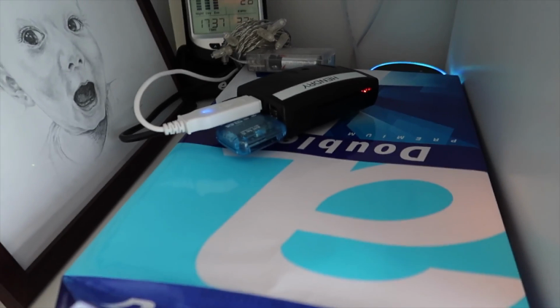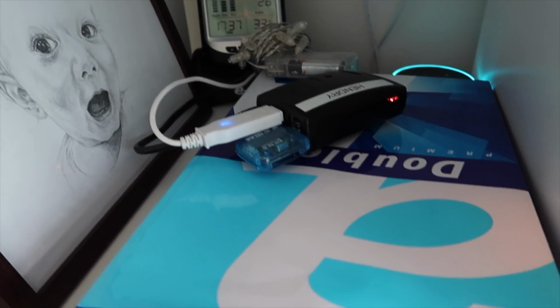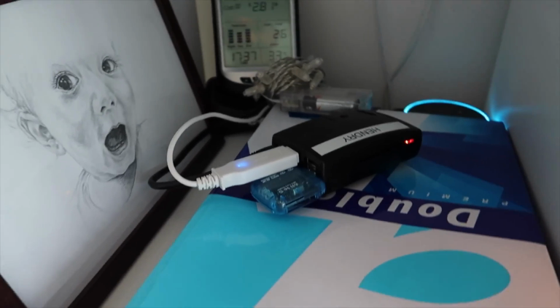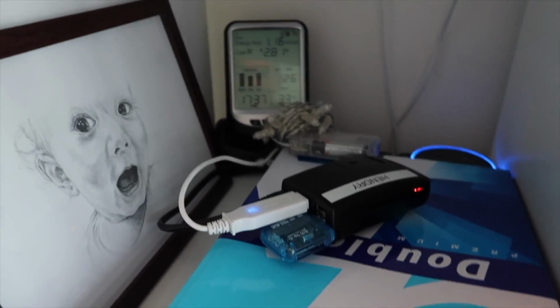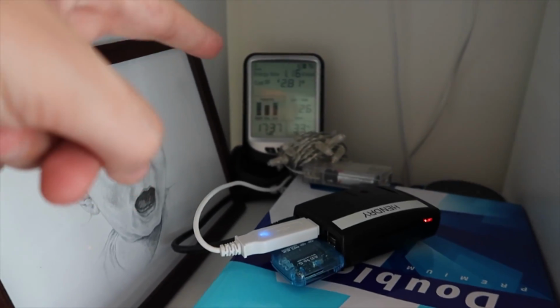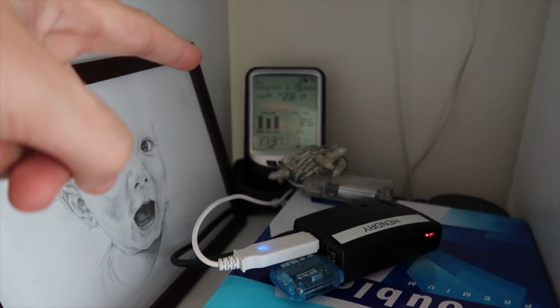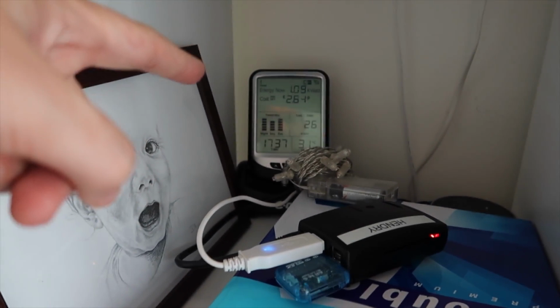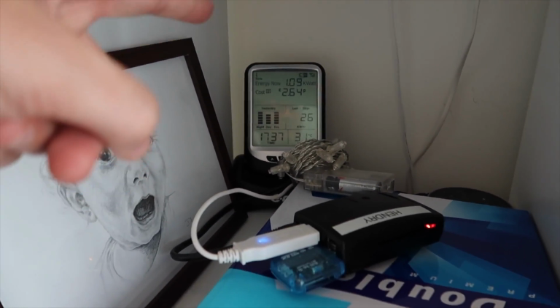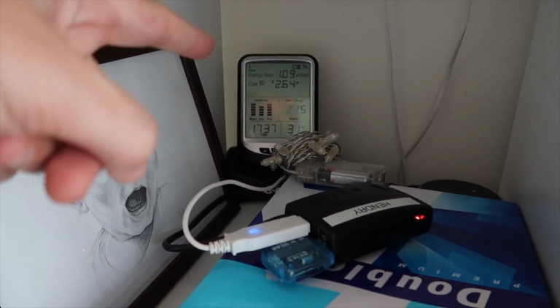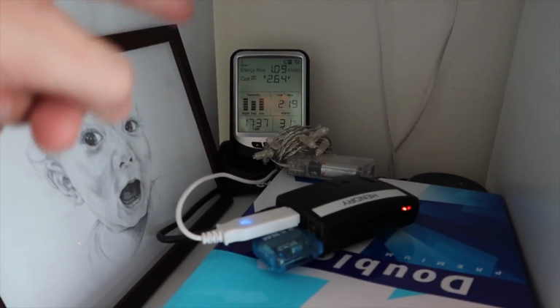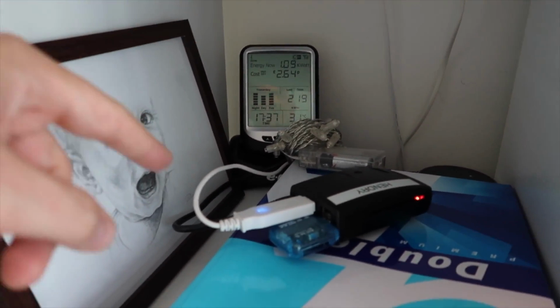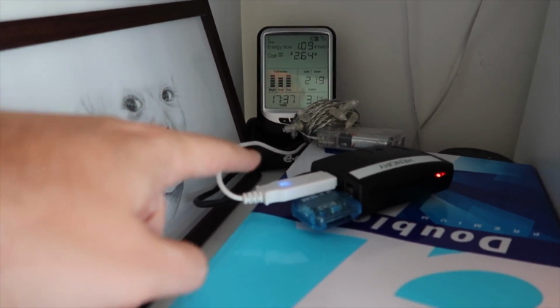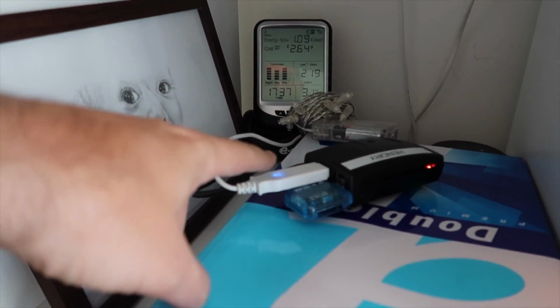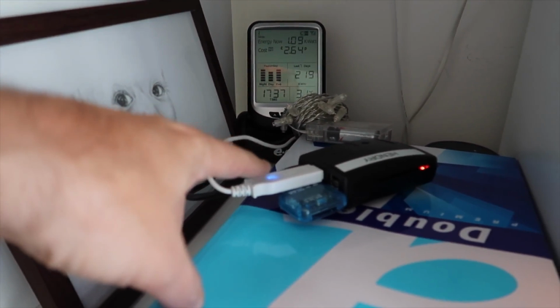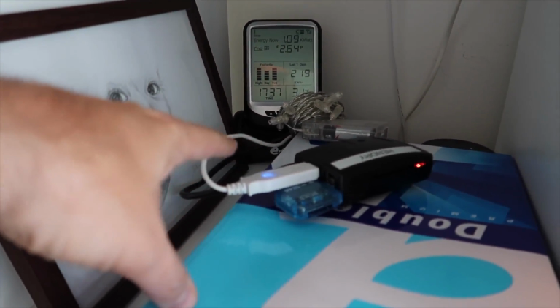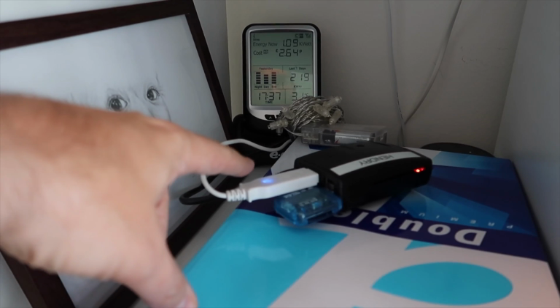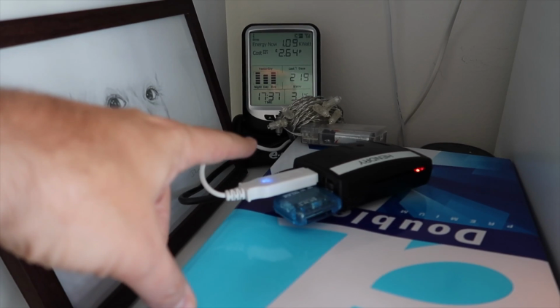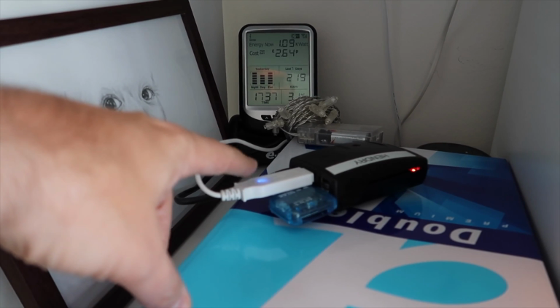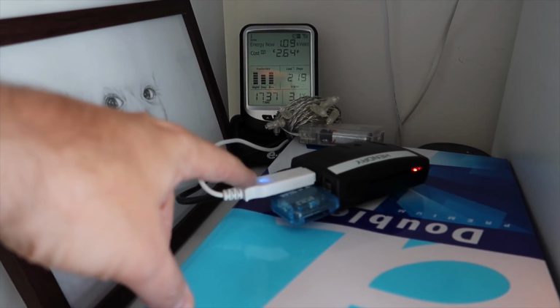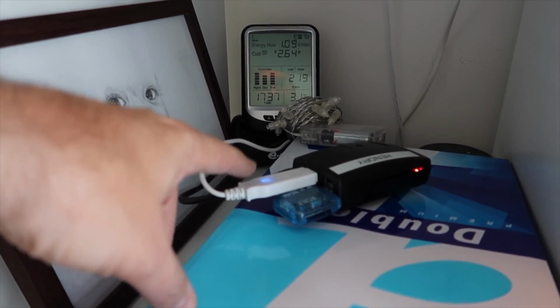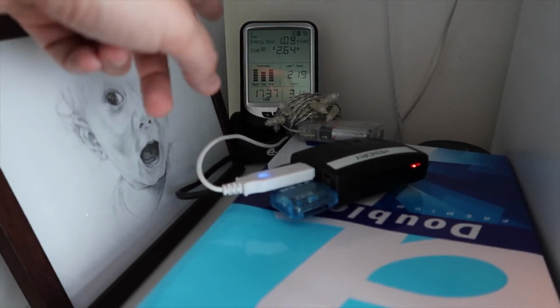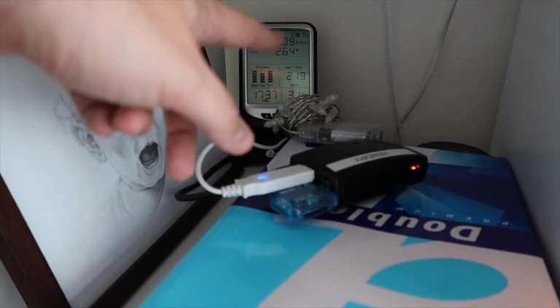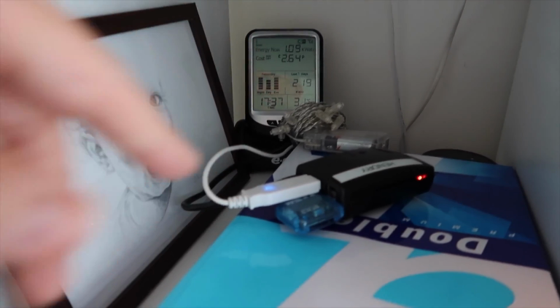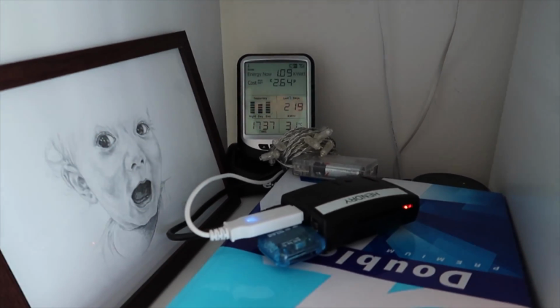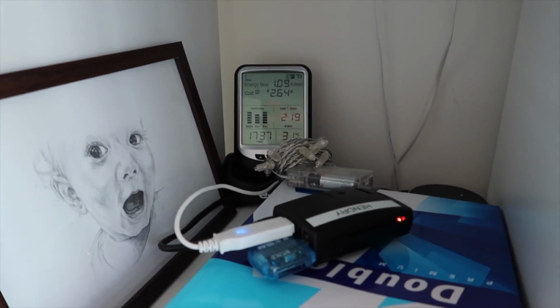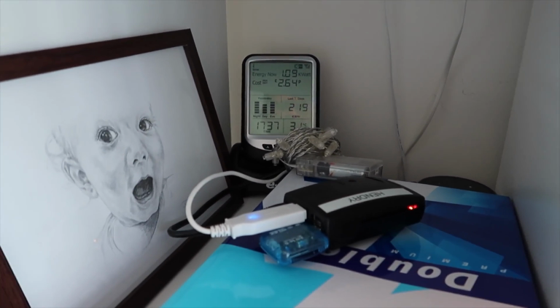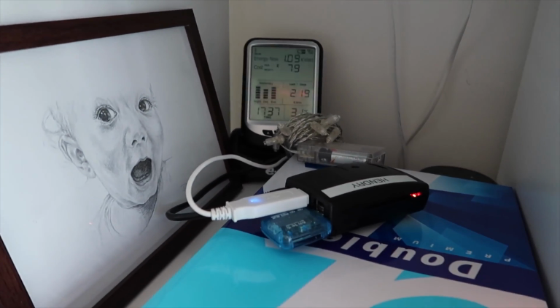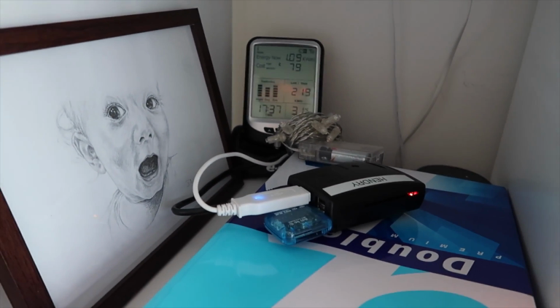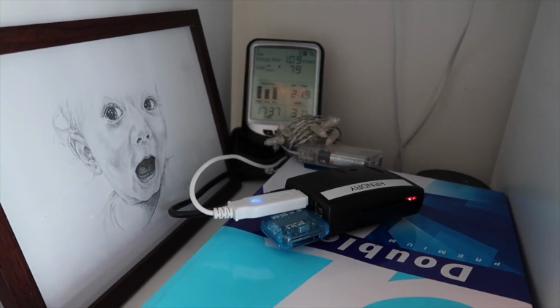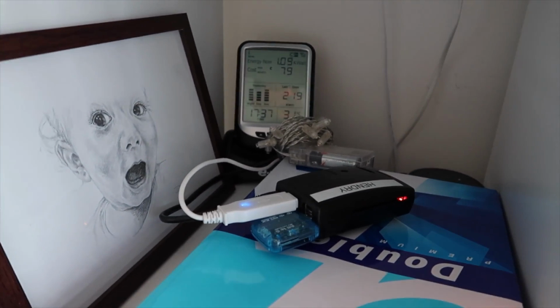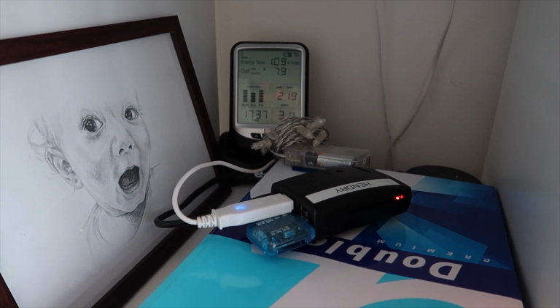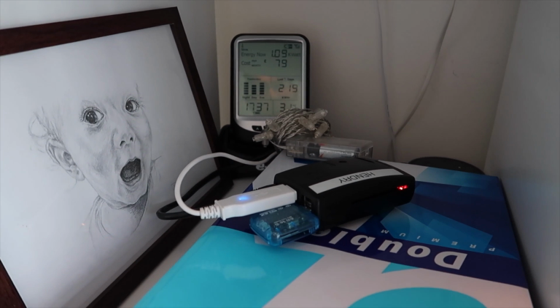It's also doing my electricity metering, and through that I got an electronic door.